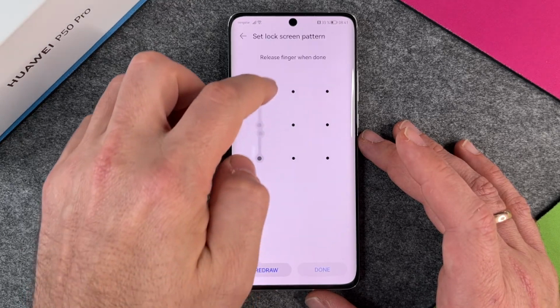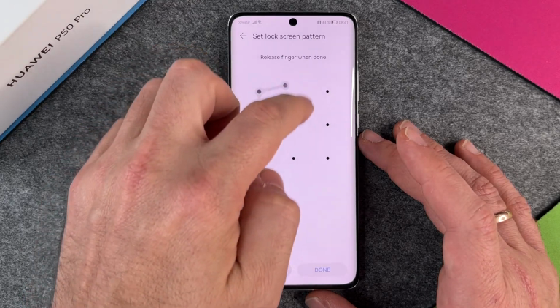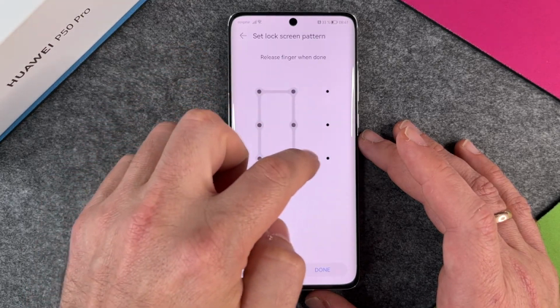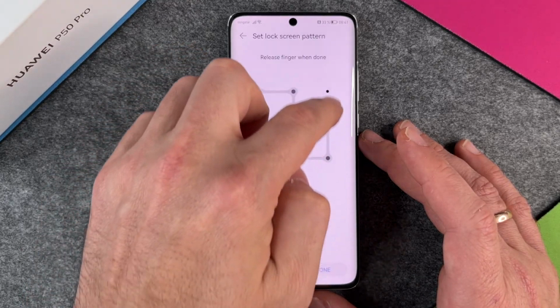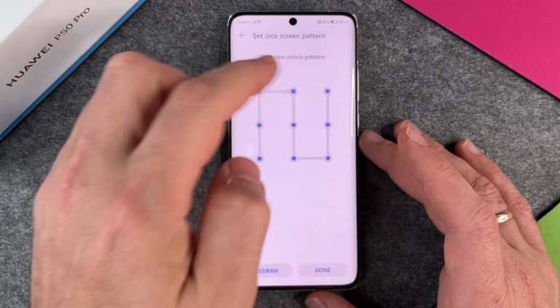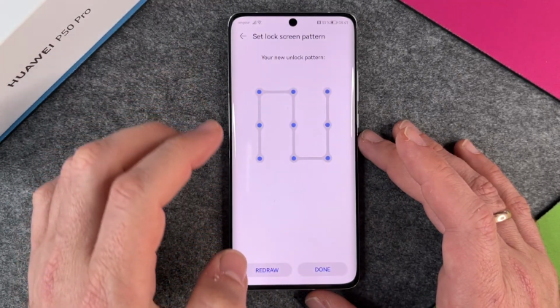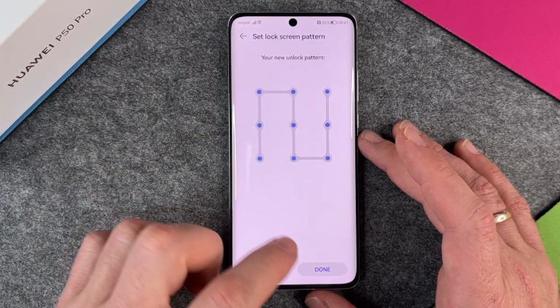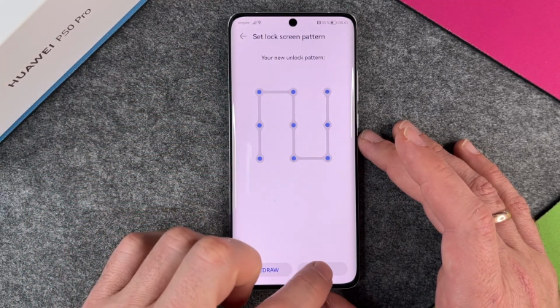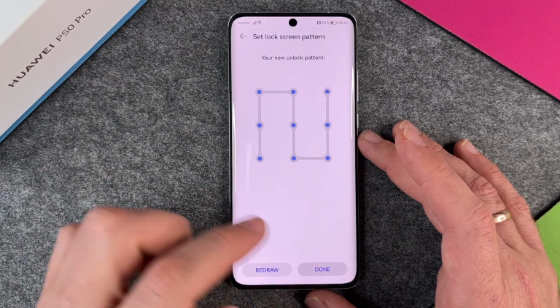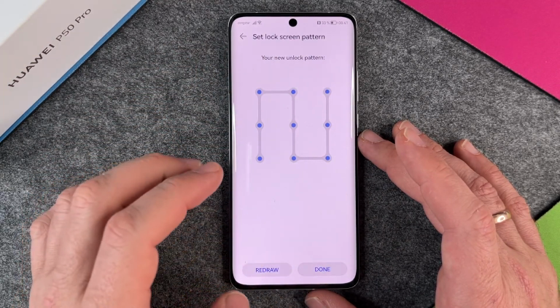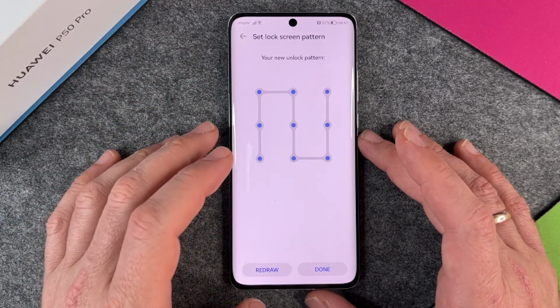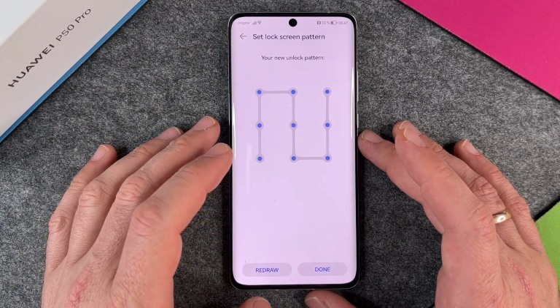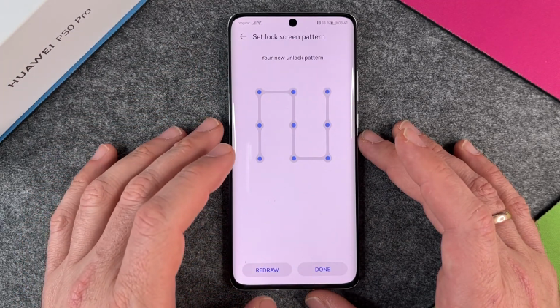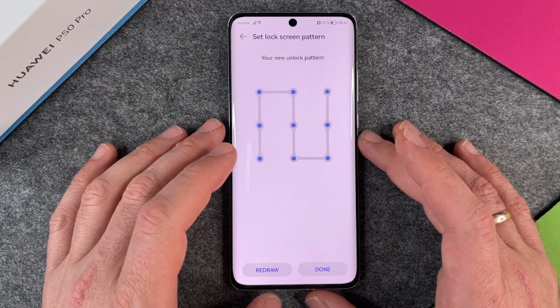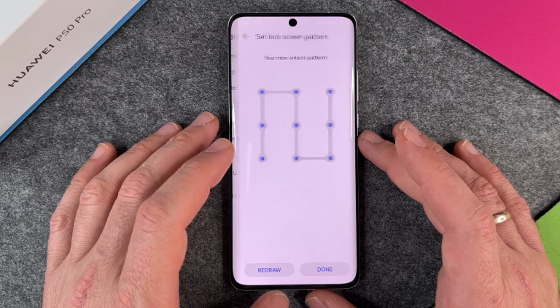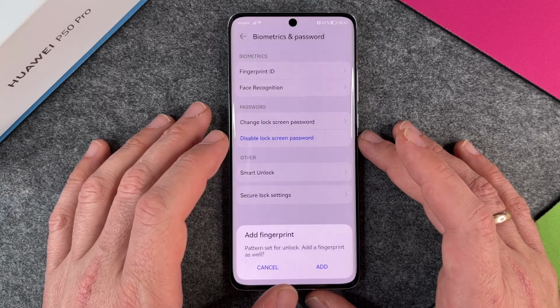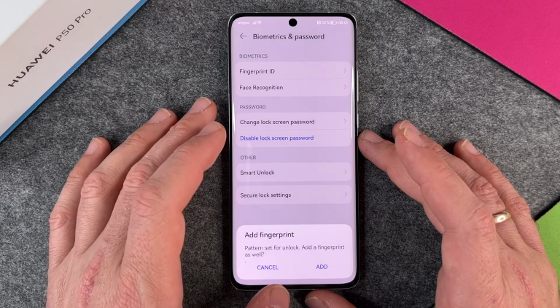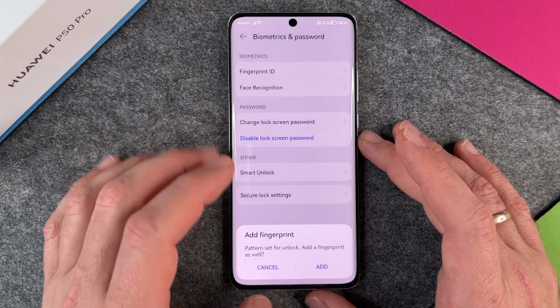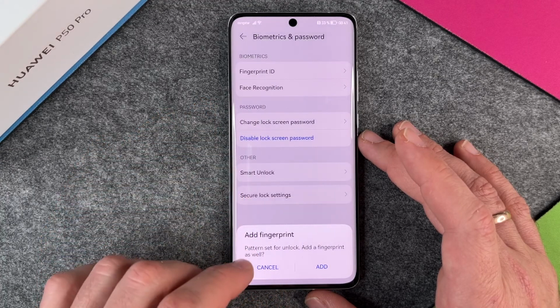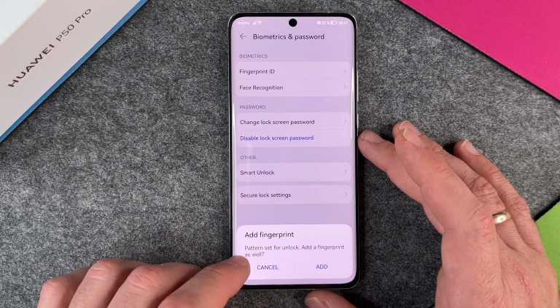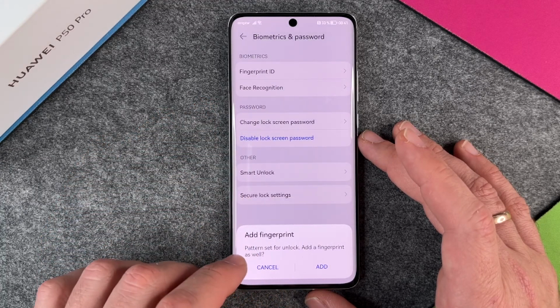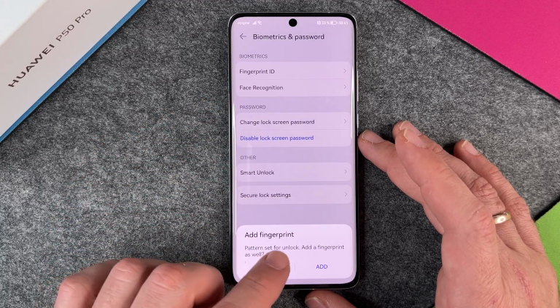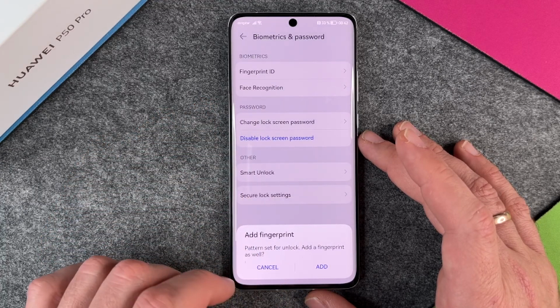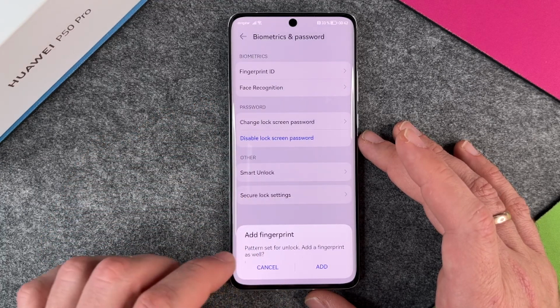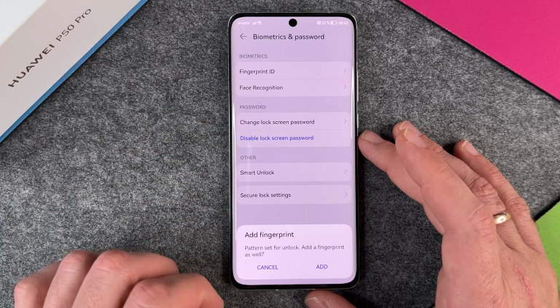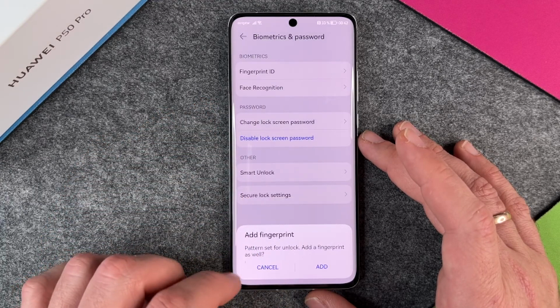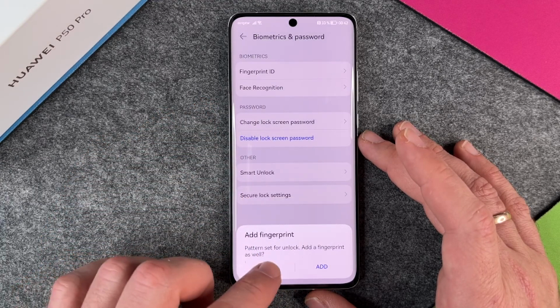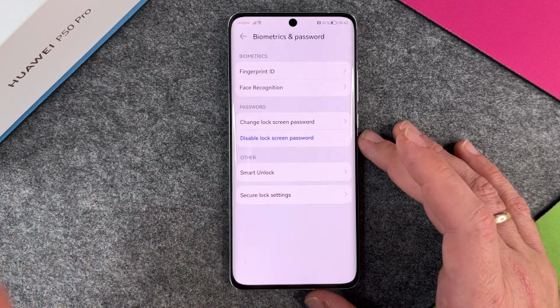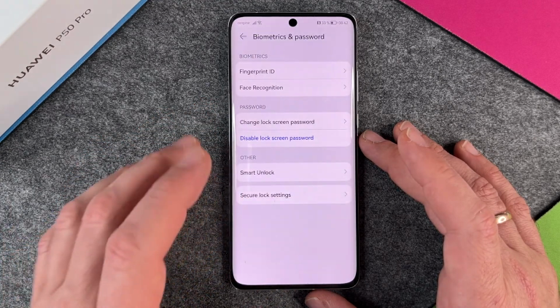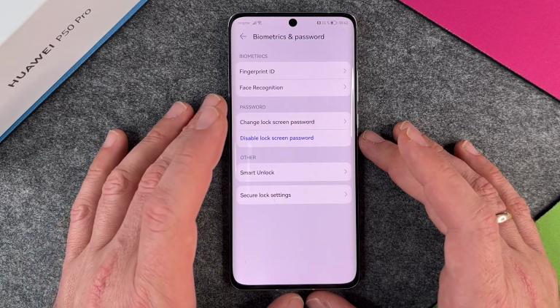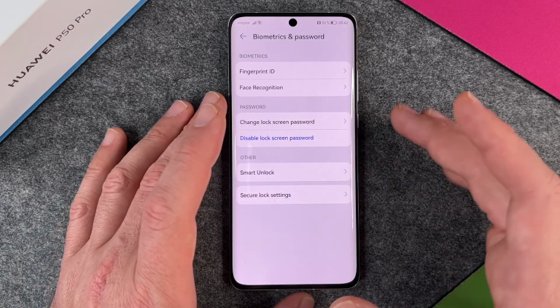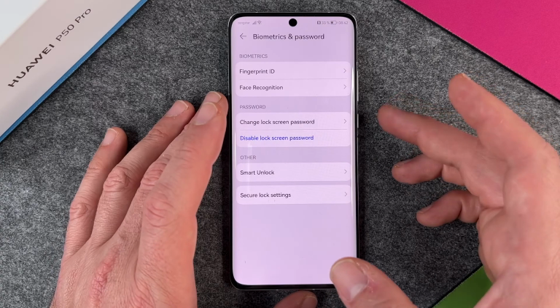With the pattern, you just make a little draw to confirm. I'll draw a little snake. I say done. Pattern set for unlock — it also asks to add a fingerprint as well, but I'll cancel for now.